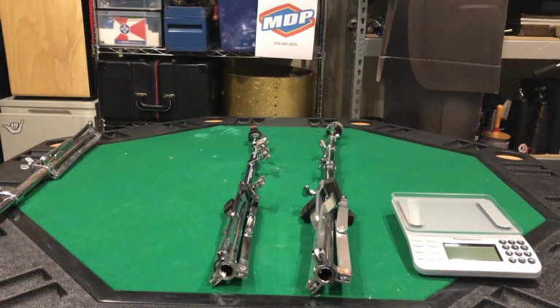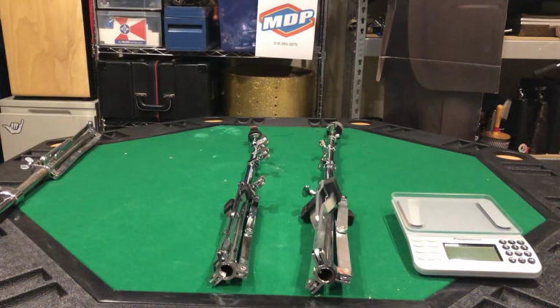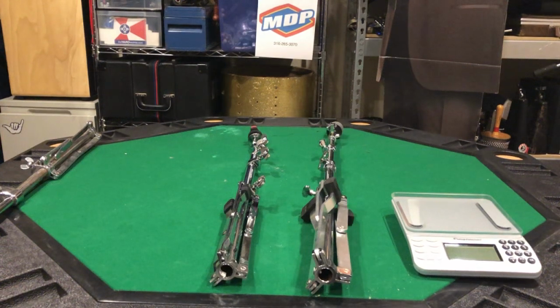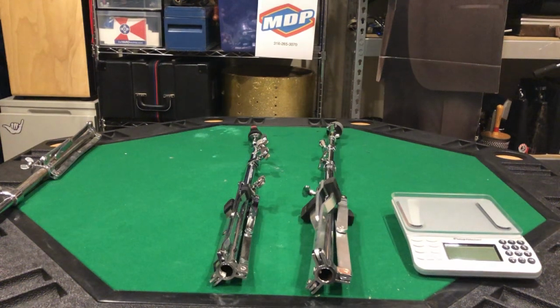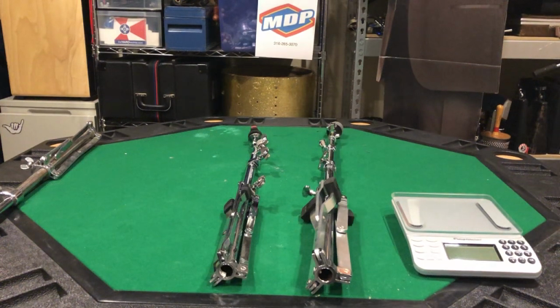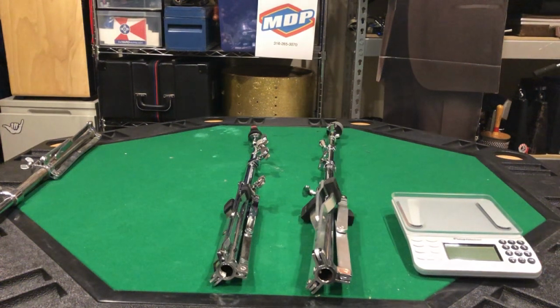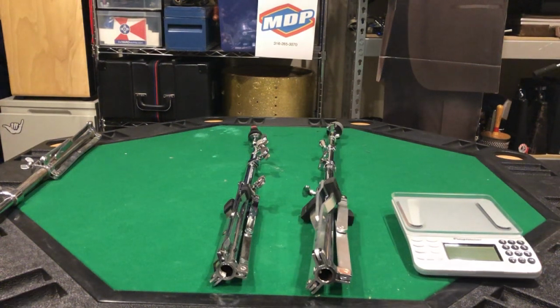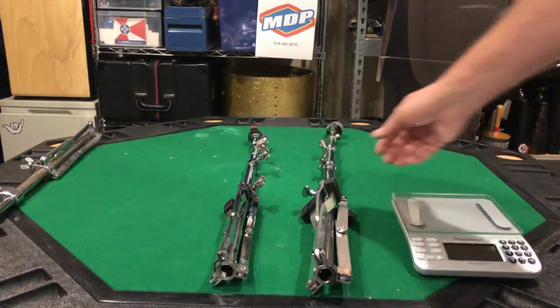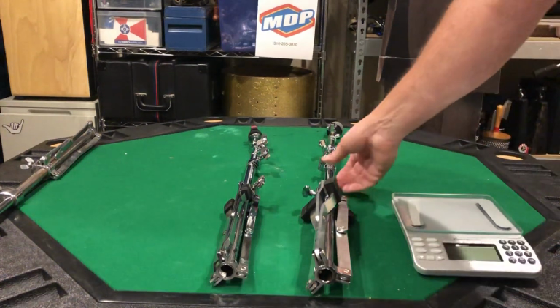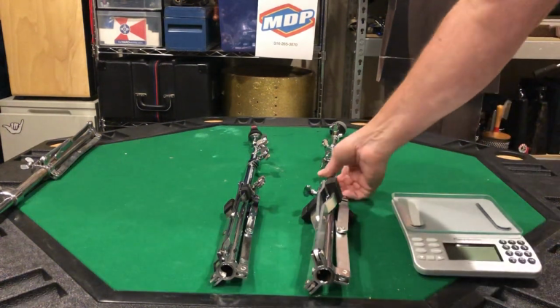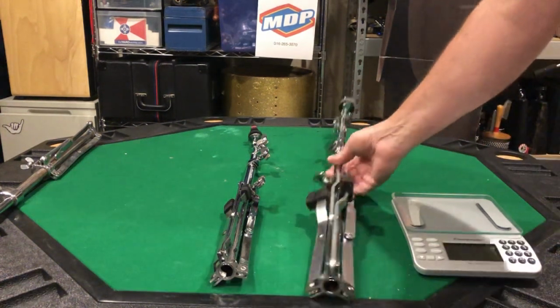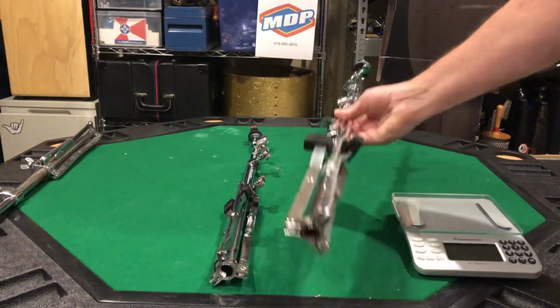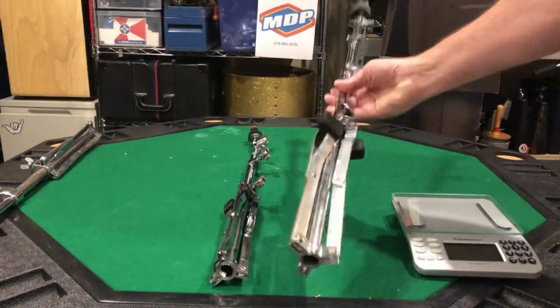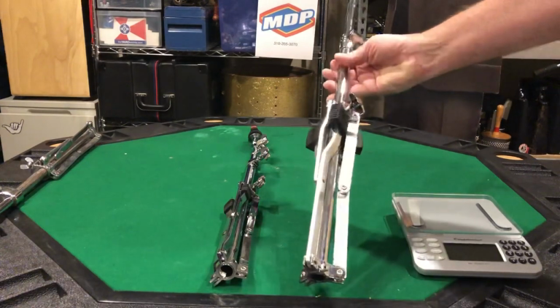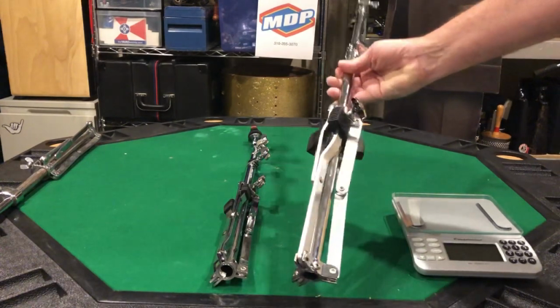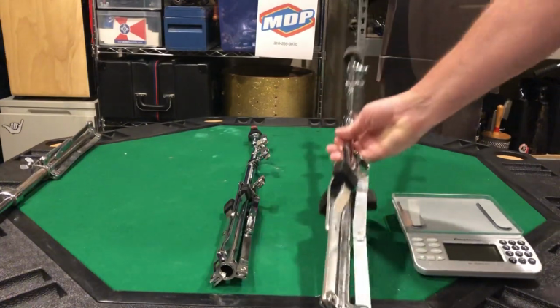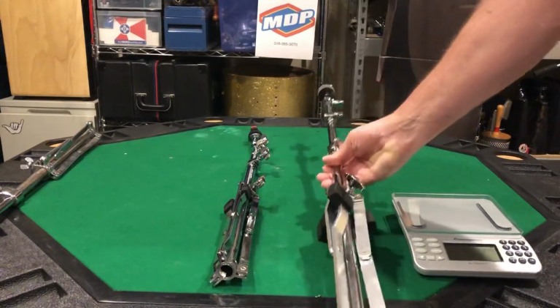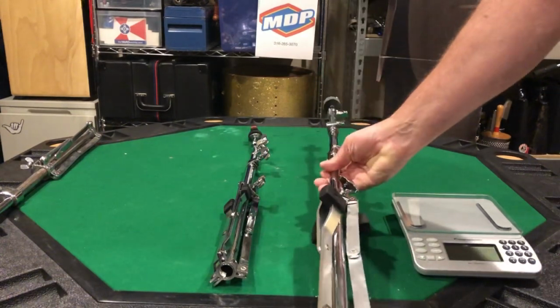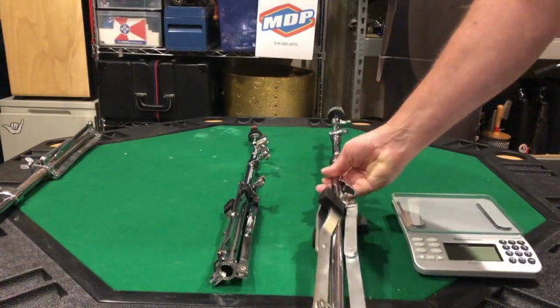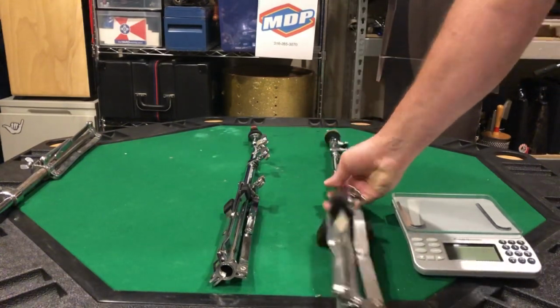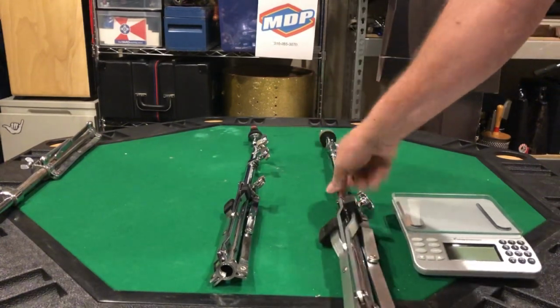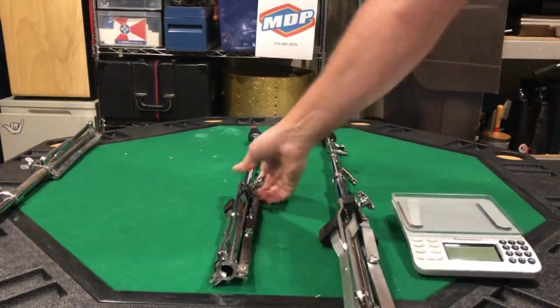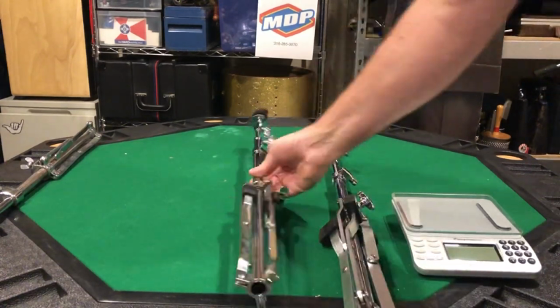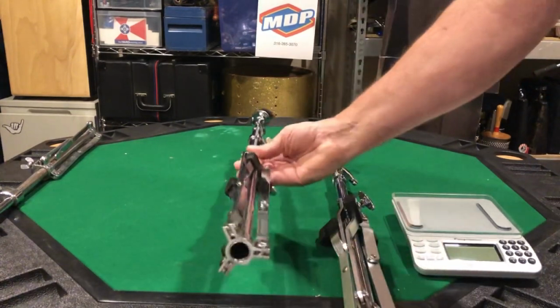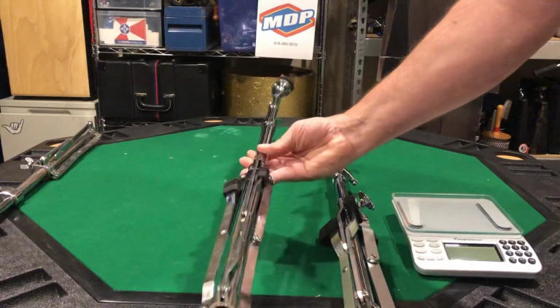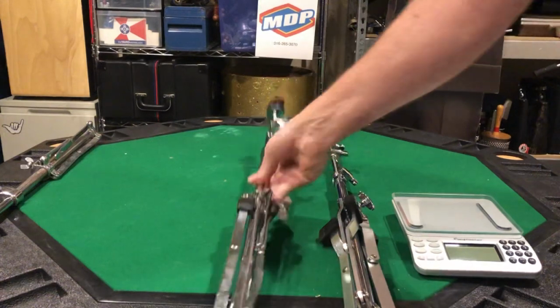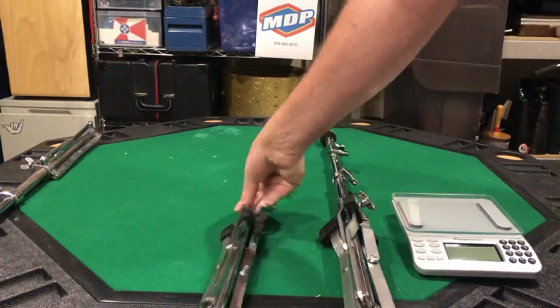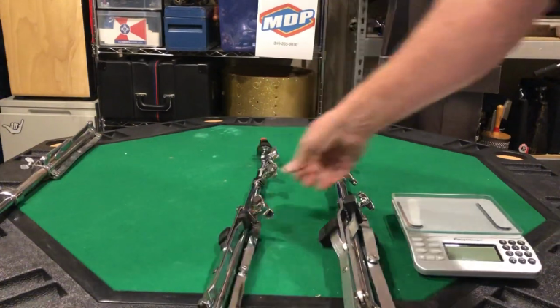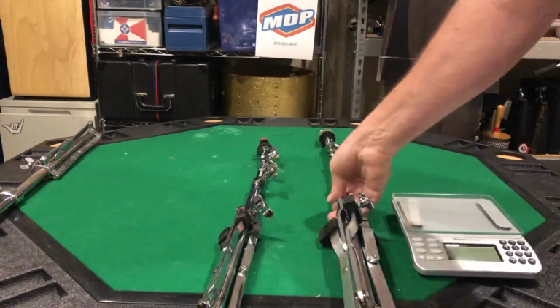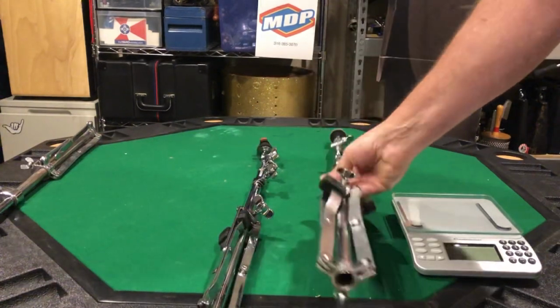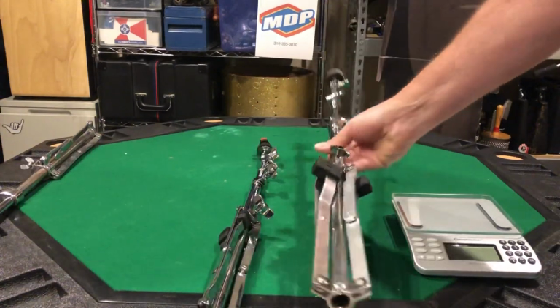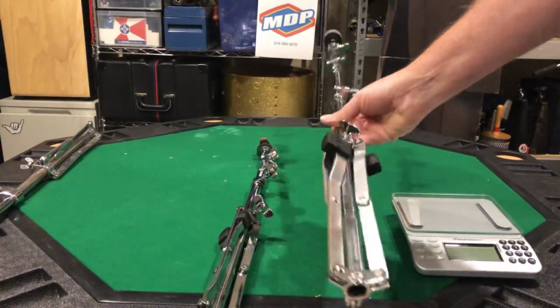Hey everybody, I'm going to do a quick review of the lightweight DW straight cymbal stand and the Tama lightweight straight cymbal stand. Starting with the DW.